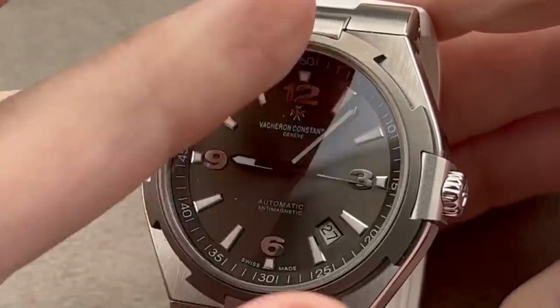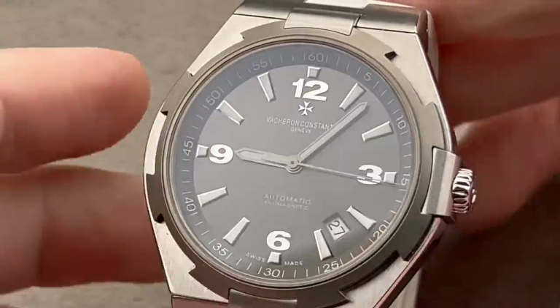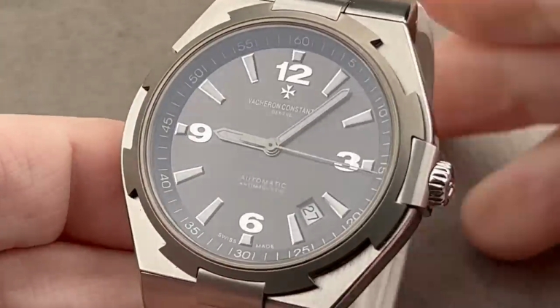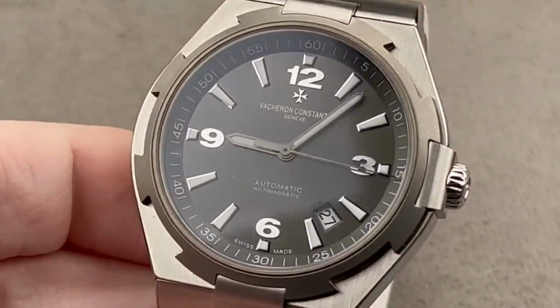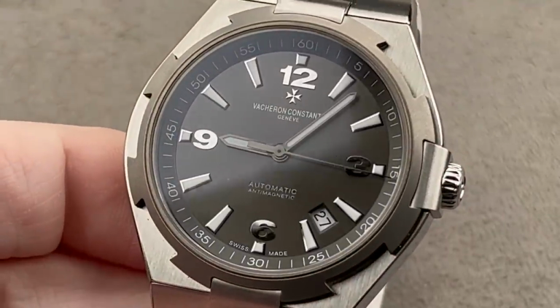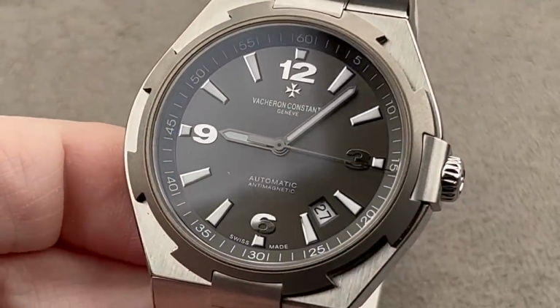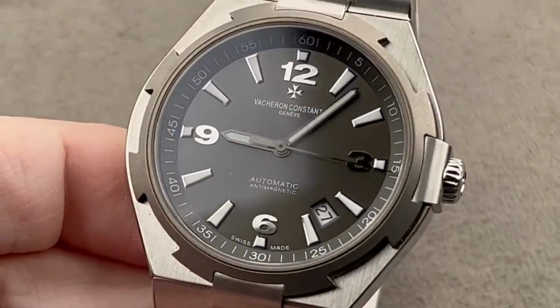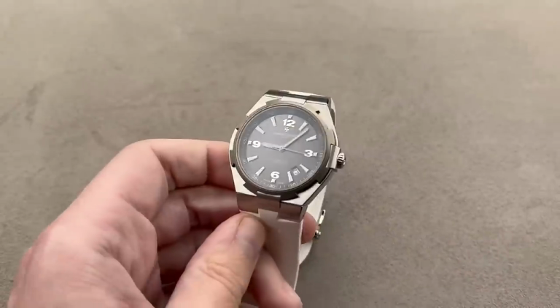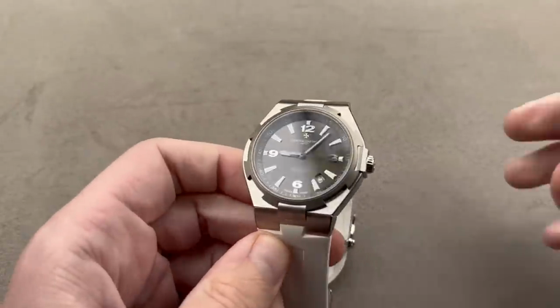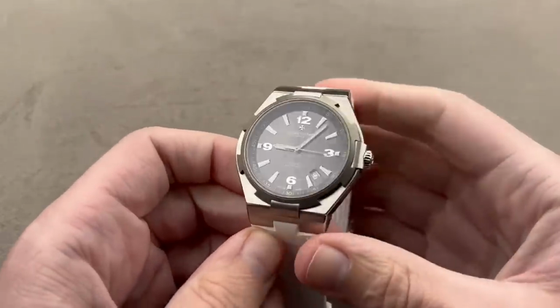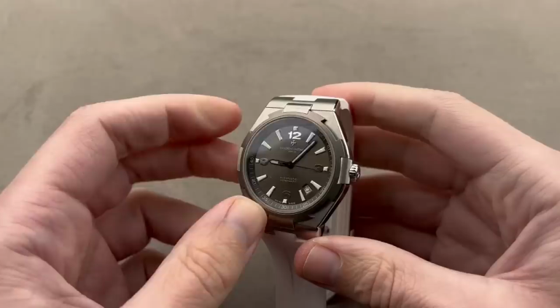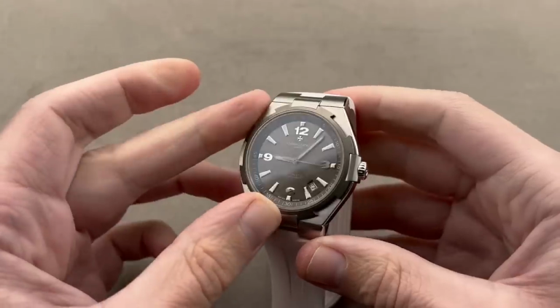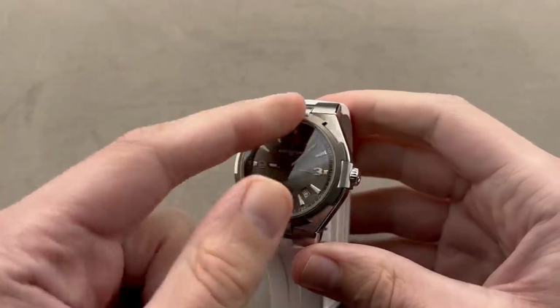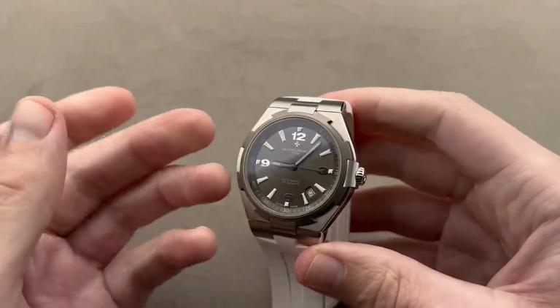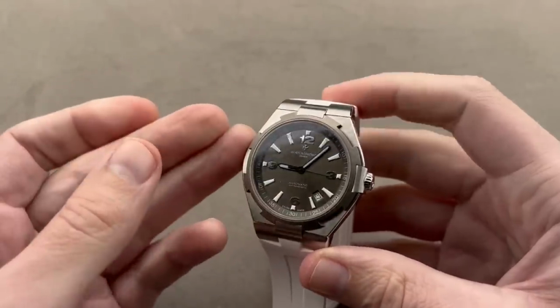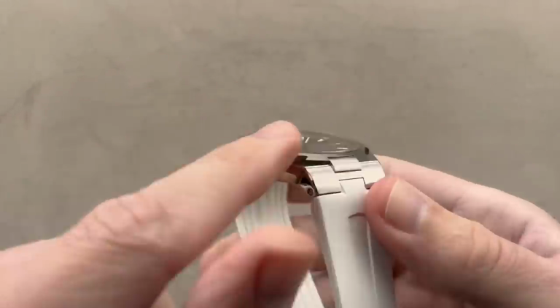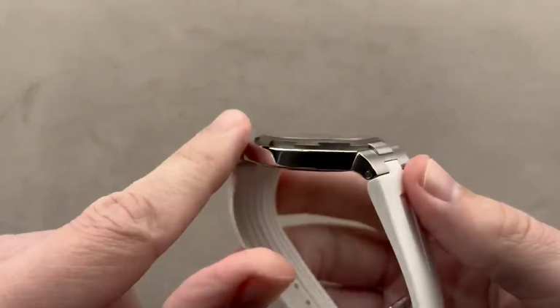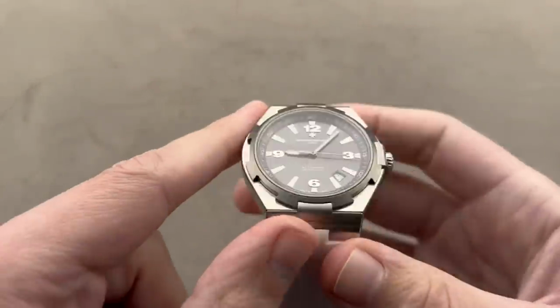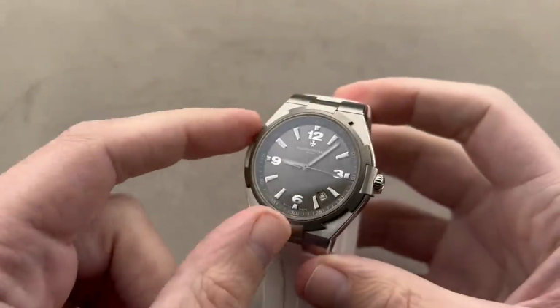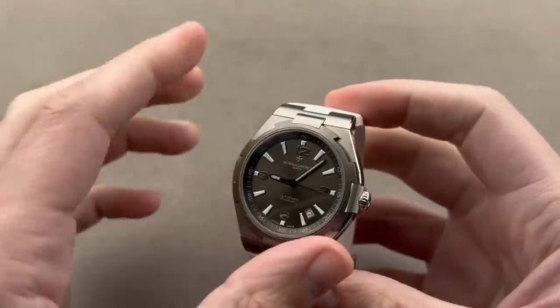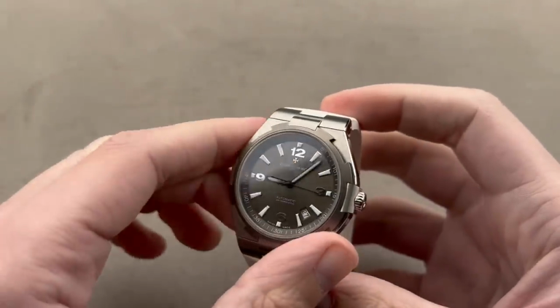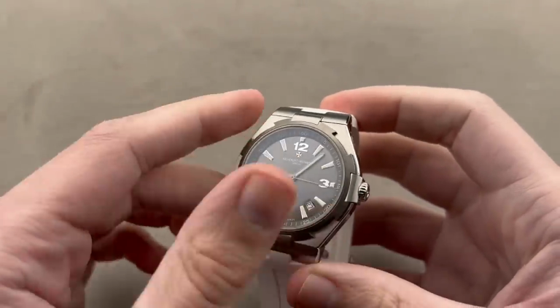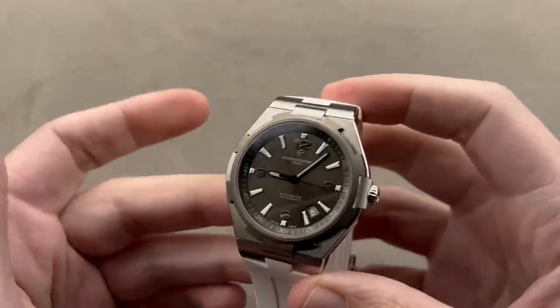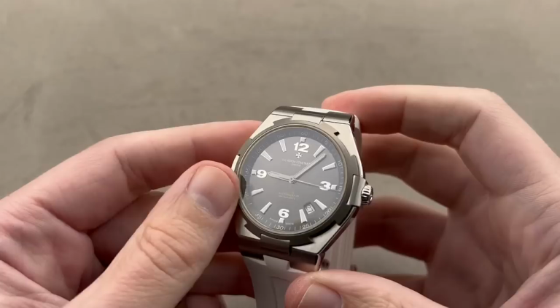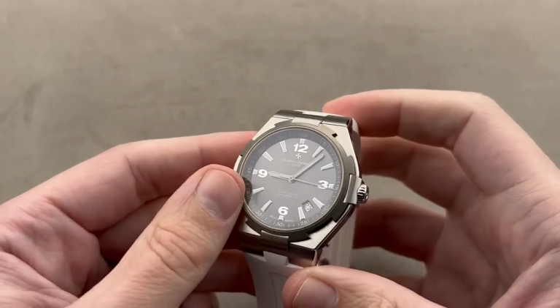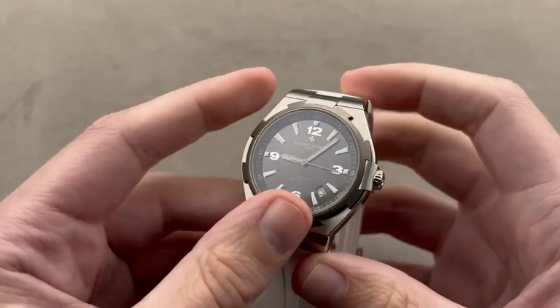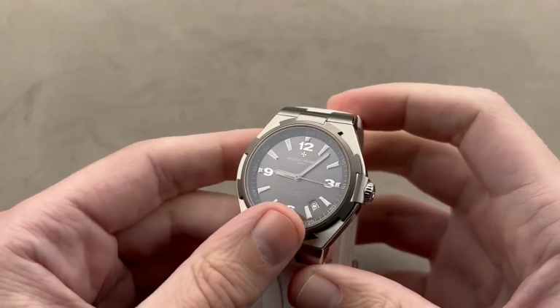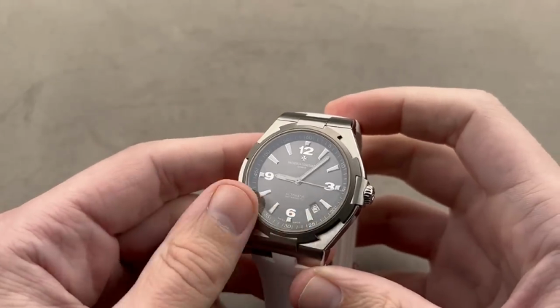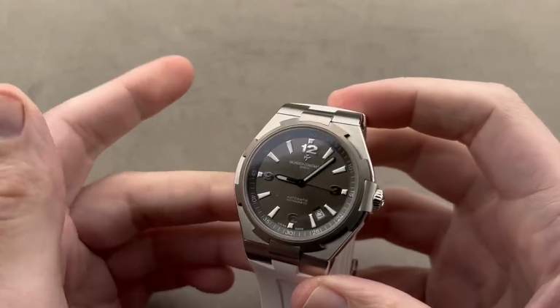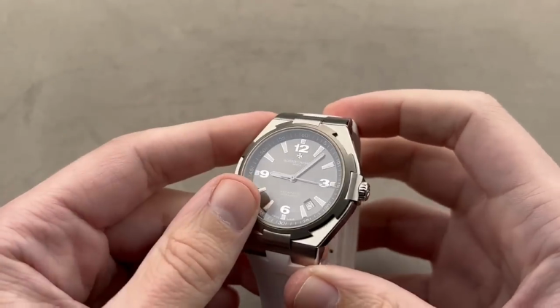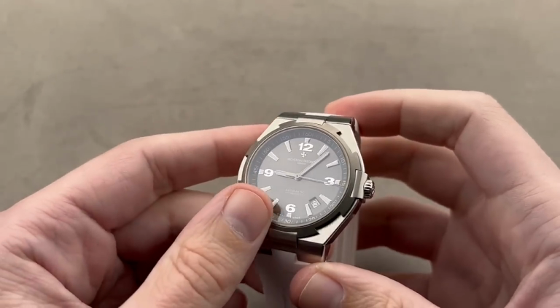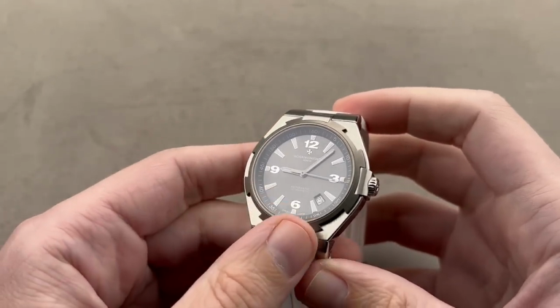LeCoultre historically provided Vacheron with movements as far back as the 19th century. So that combination of JLC and Vacheron is a time-honored tradition — a really great way to get into the sports watch segment with a Holy Trinity brand.